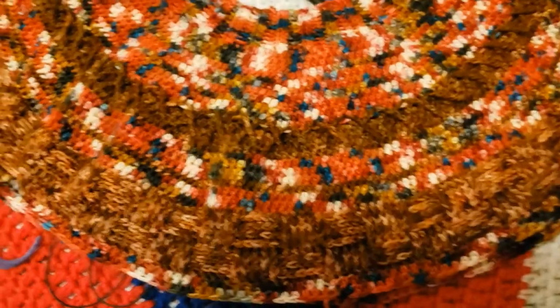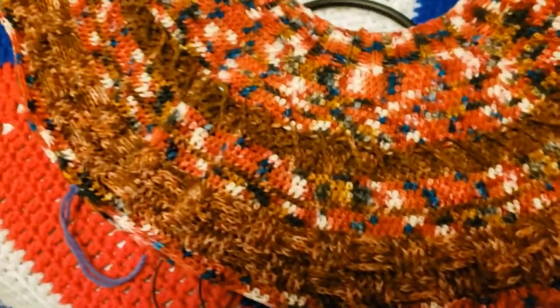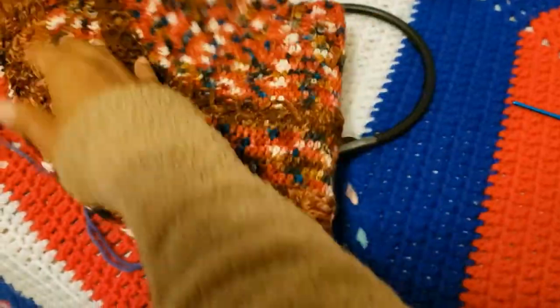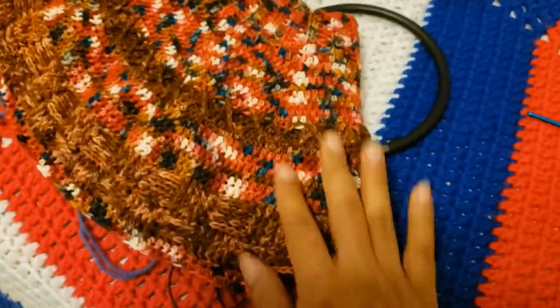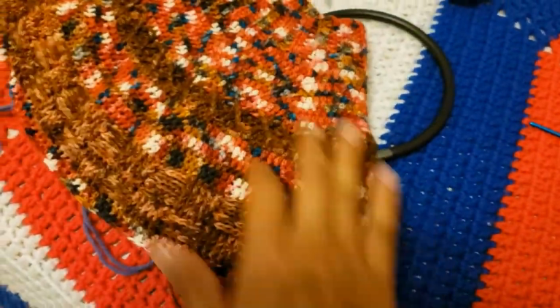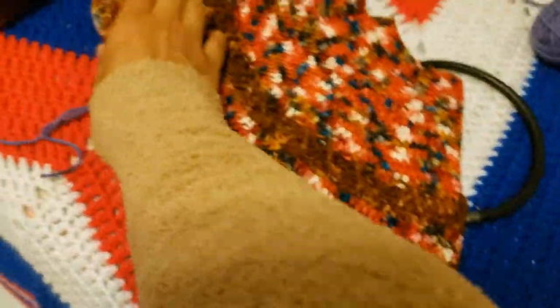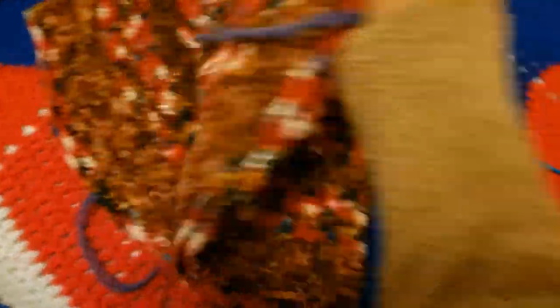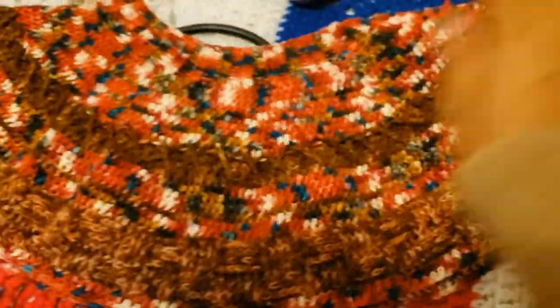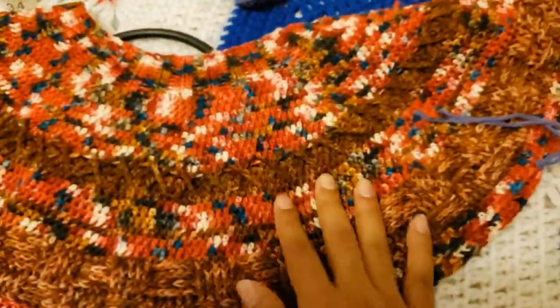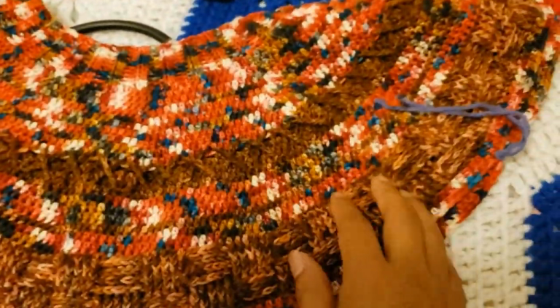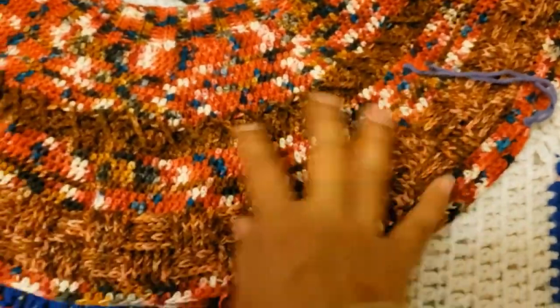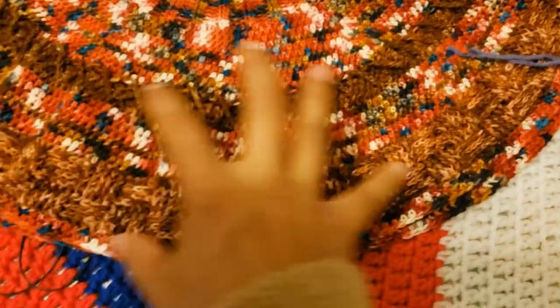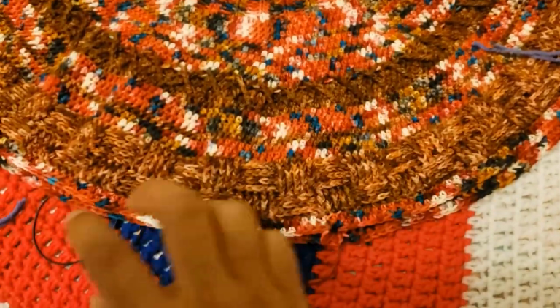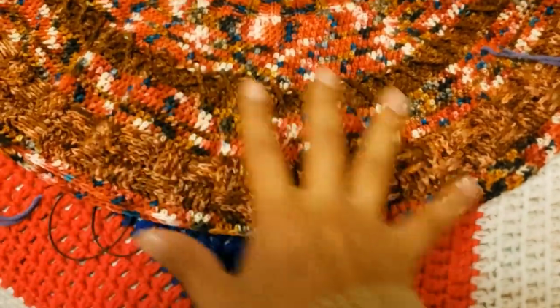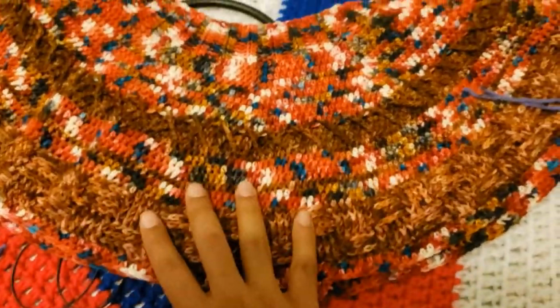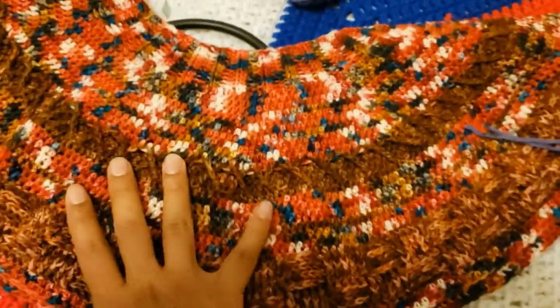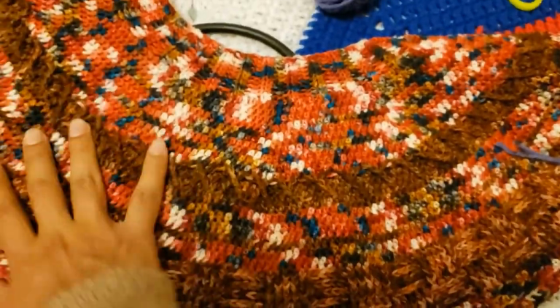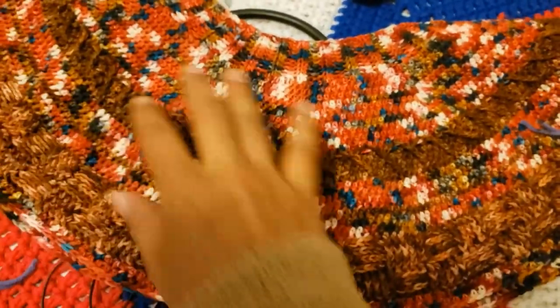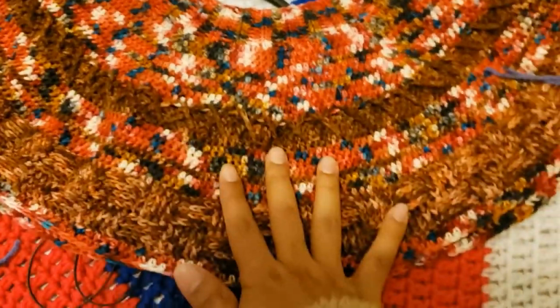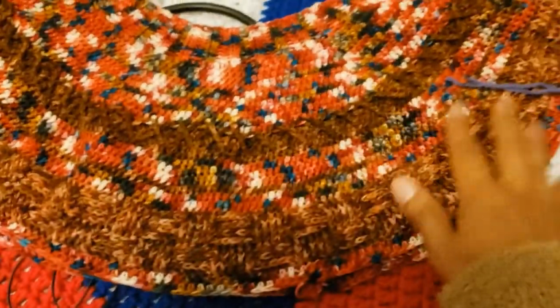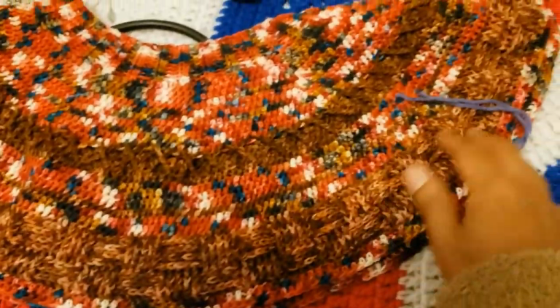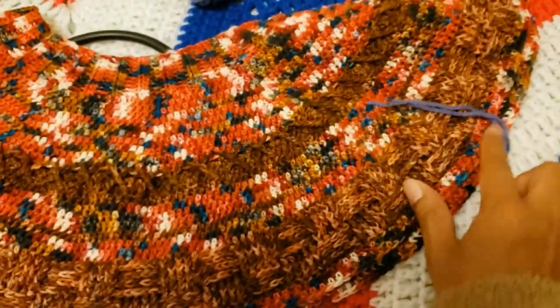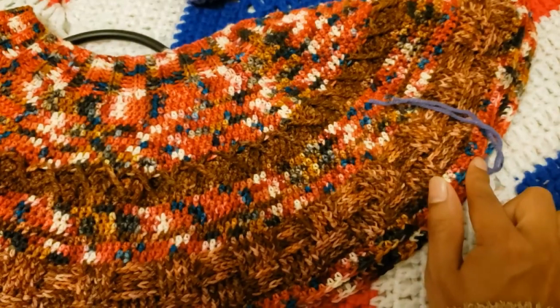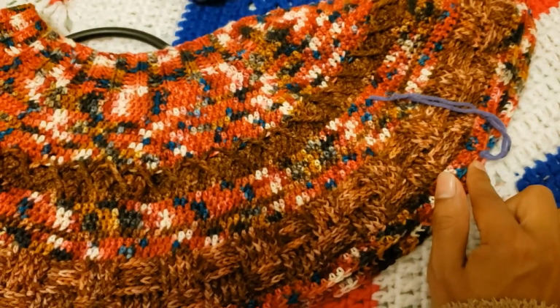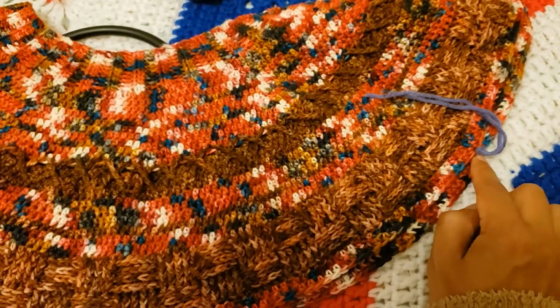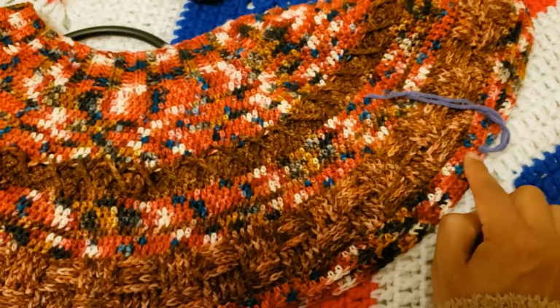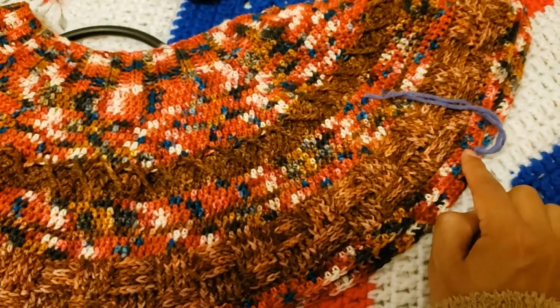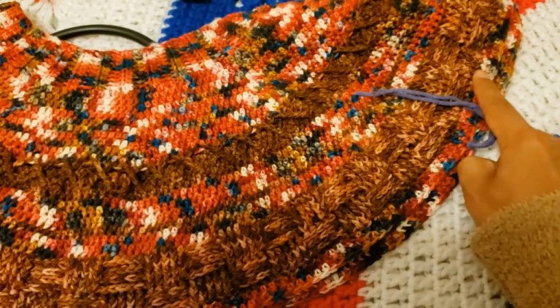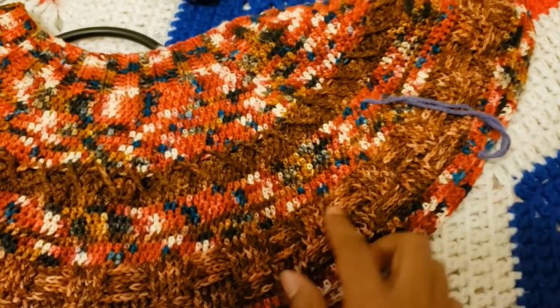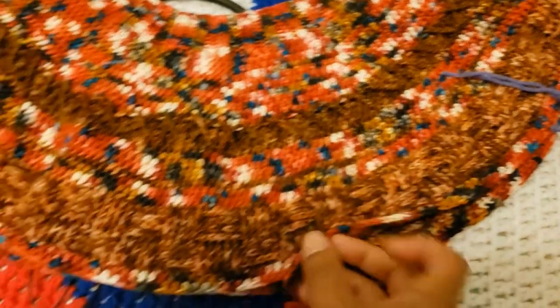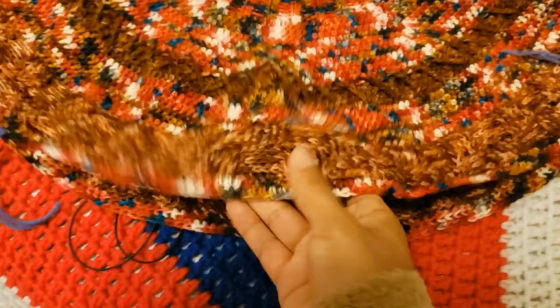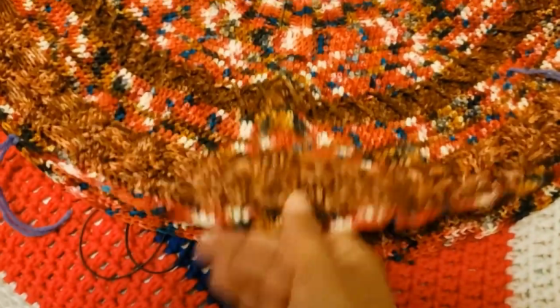Unless you know that you have a huskier back or something, then you can add a couple stitches. Here's the customization part — if you know that the person has a larger chest, you can definitely maneuver this divider to give you a little bit of leeway.